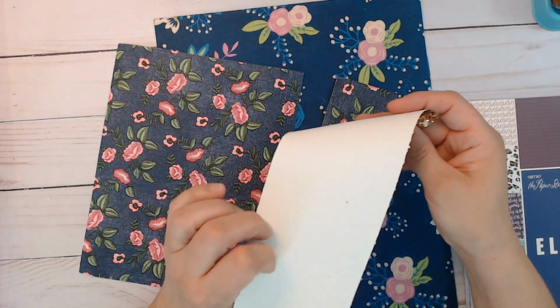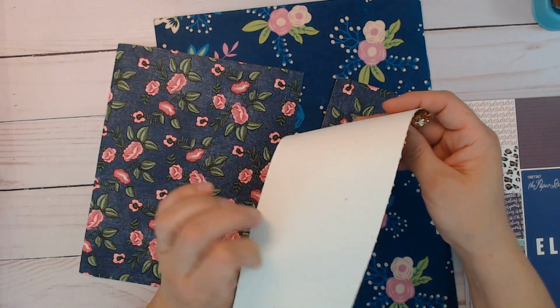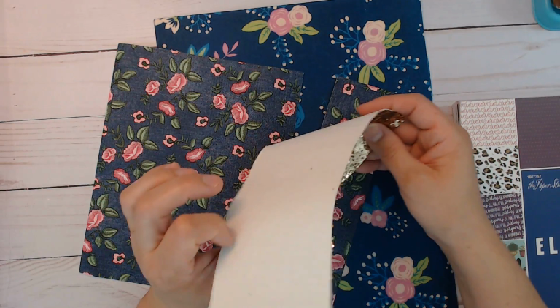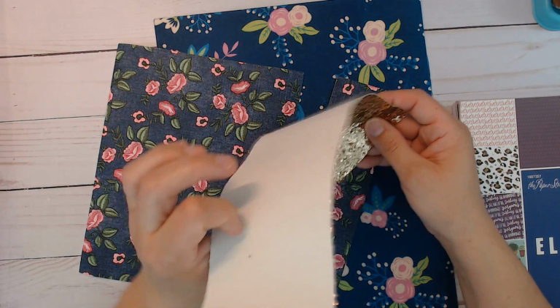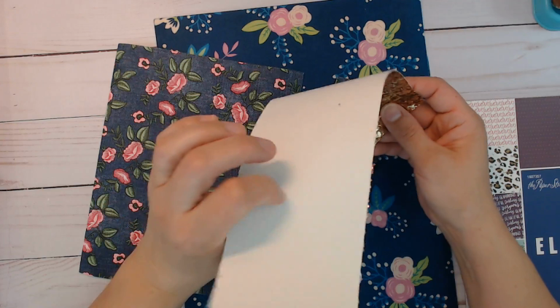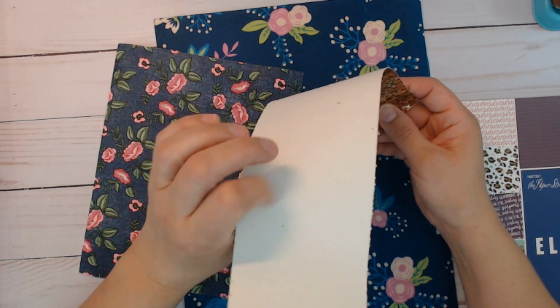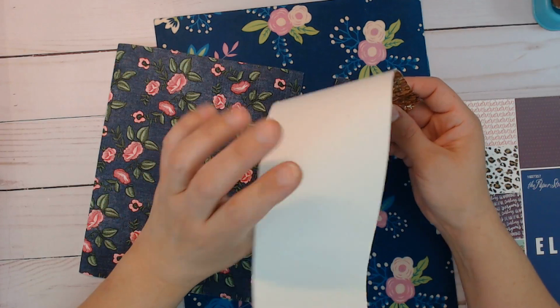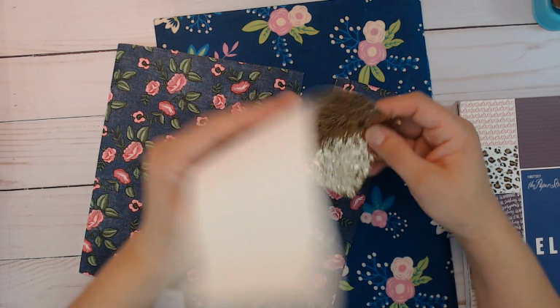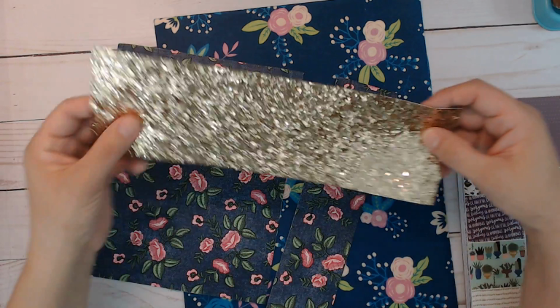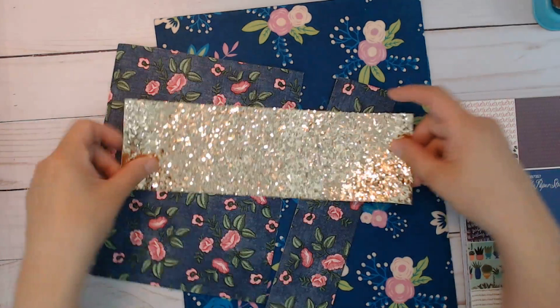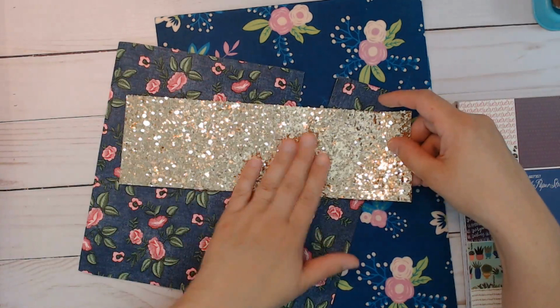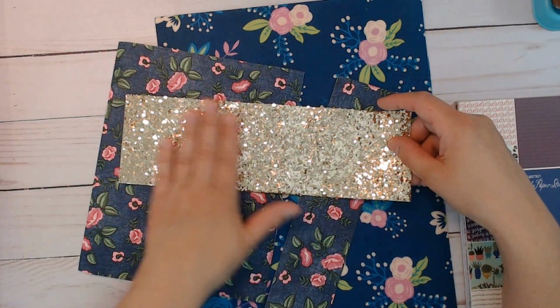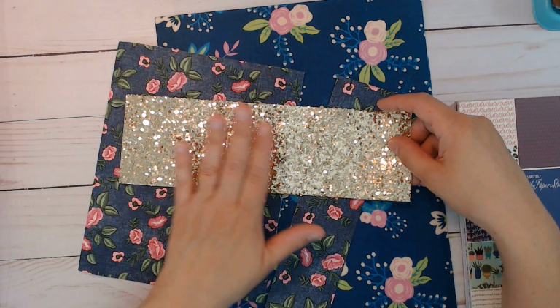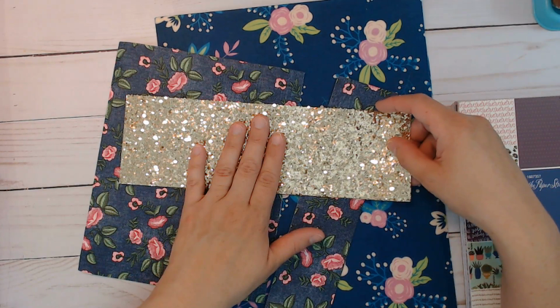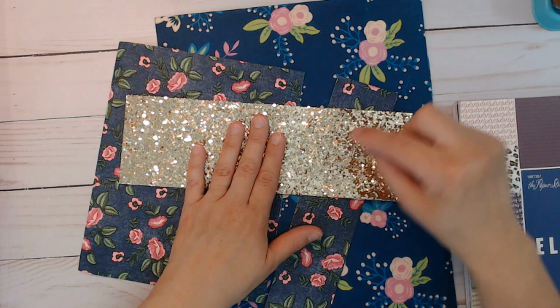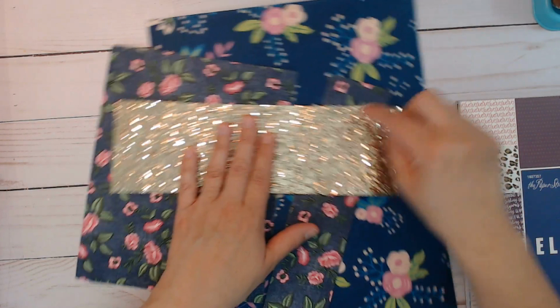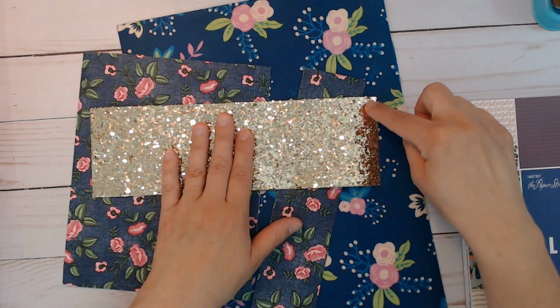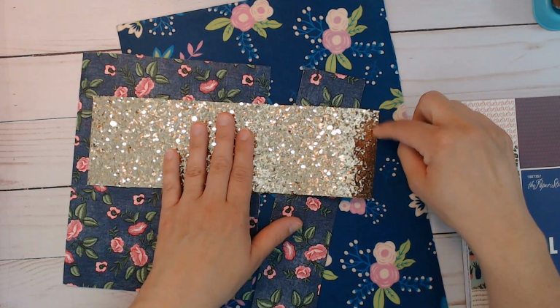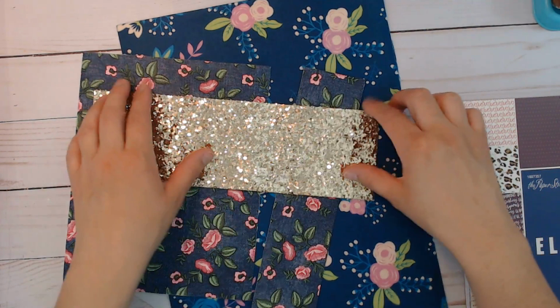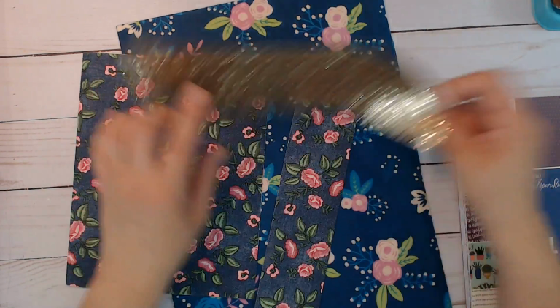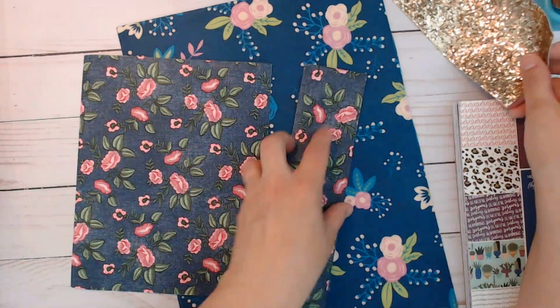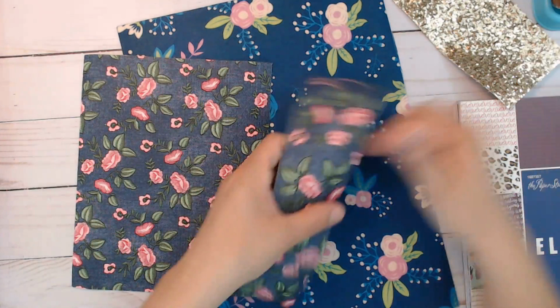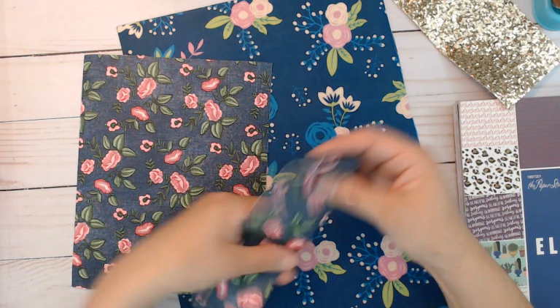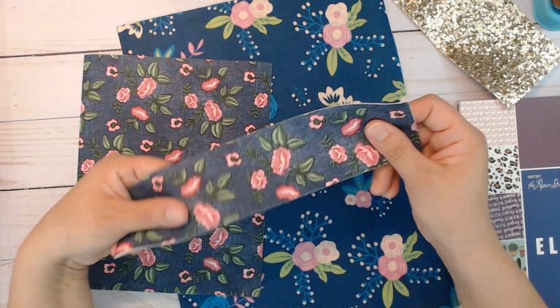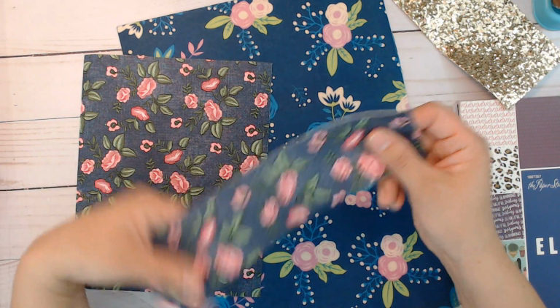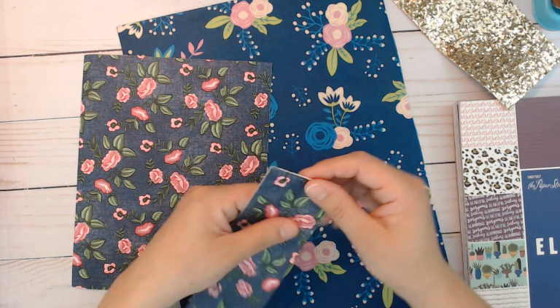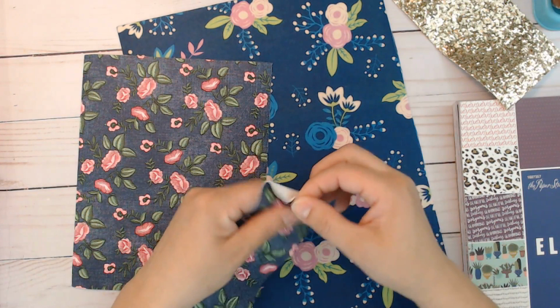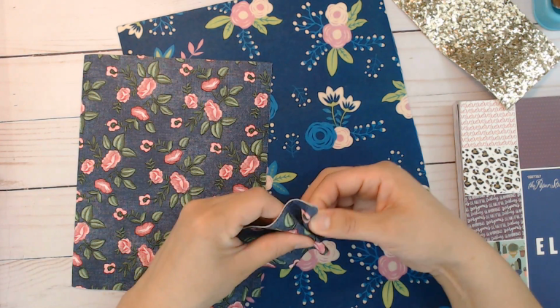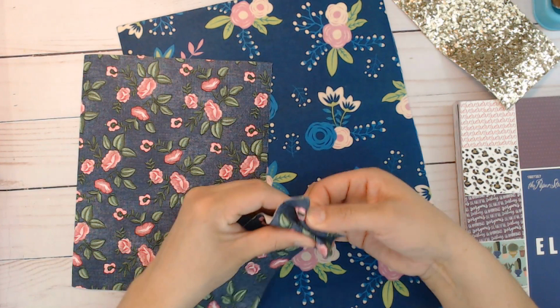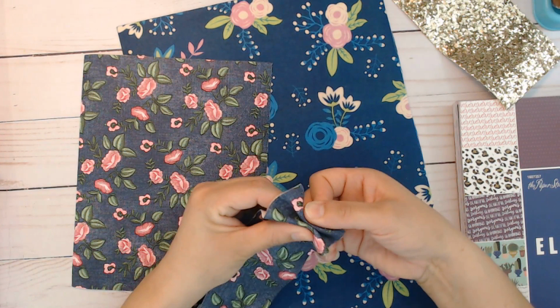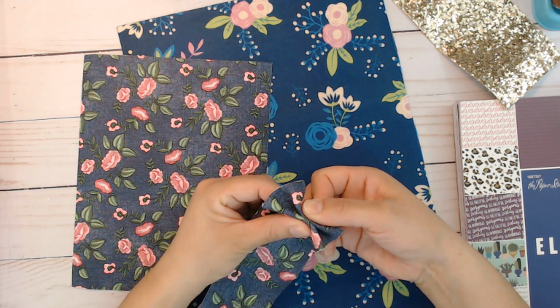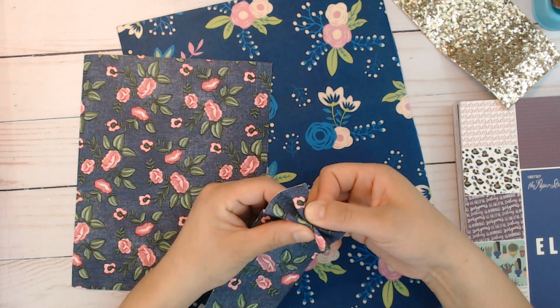This one has a harder backing — it's like a canvas feel — and I used this for pockets. Then for a little piece to make my bows, I used one of the extra pieces and made a bow clip for them.